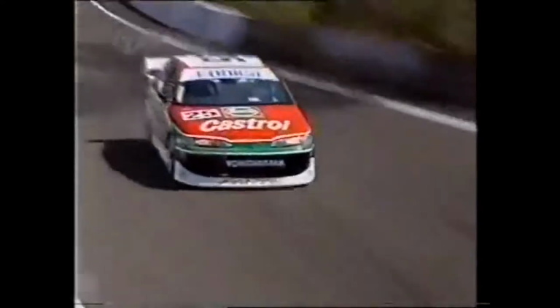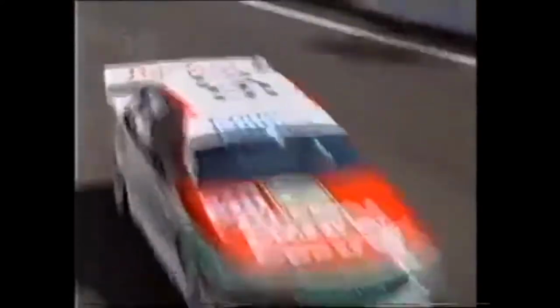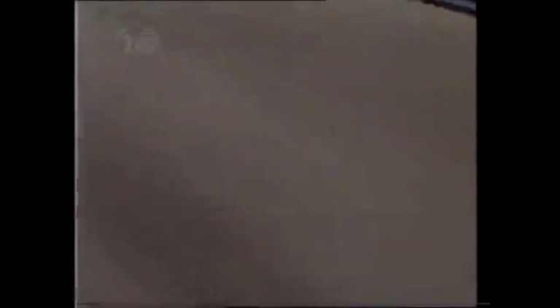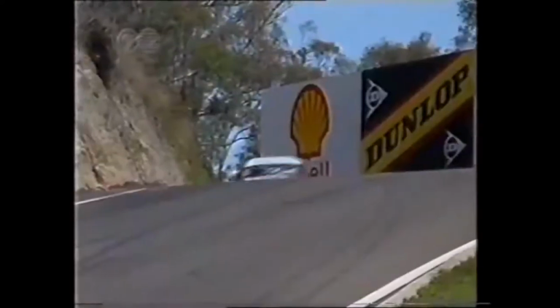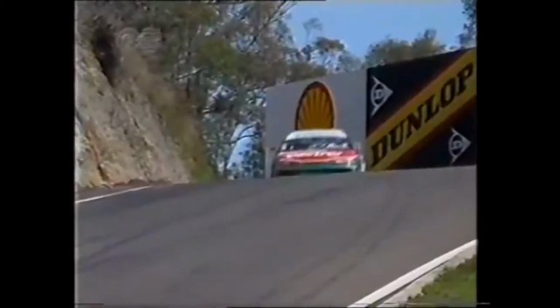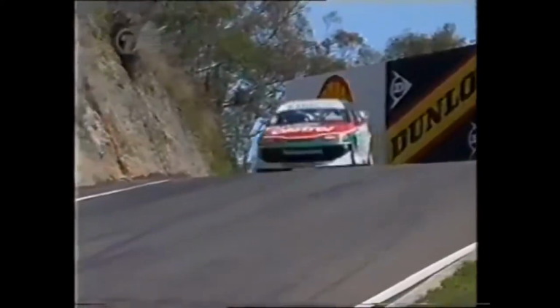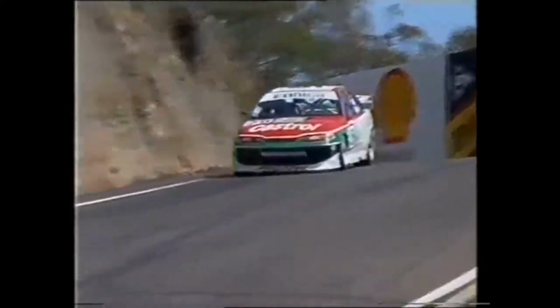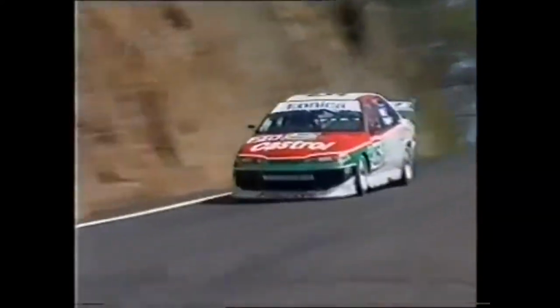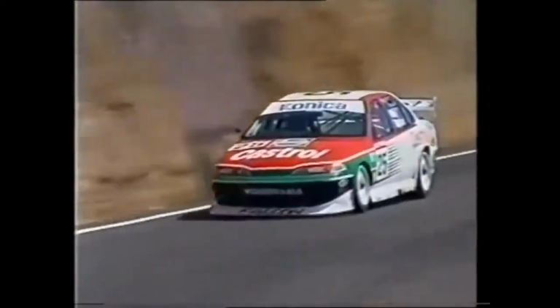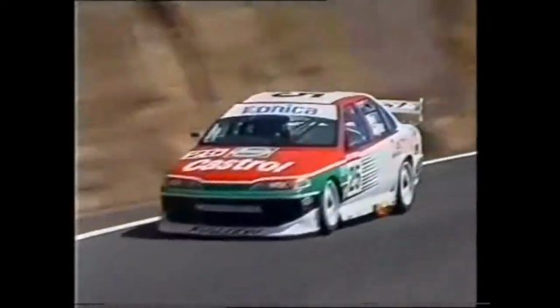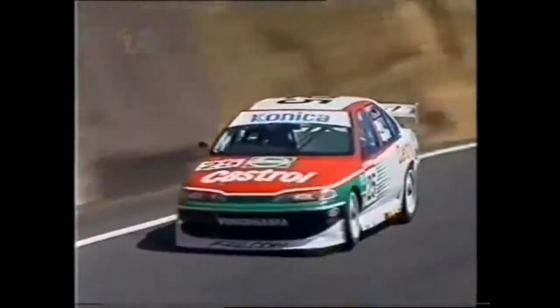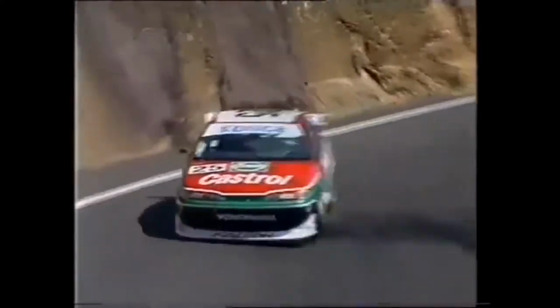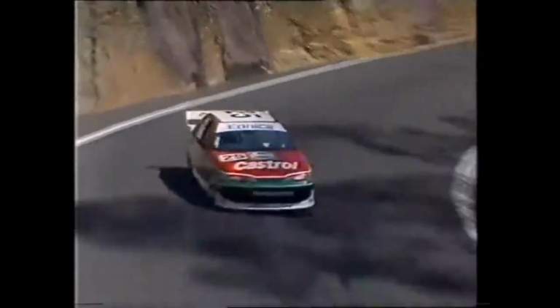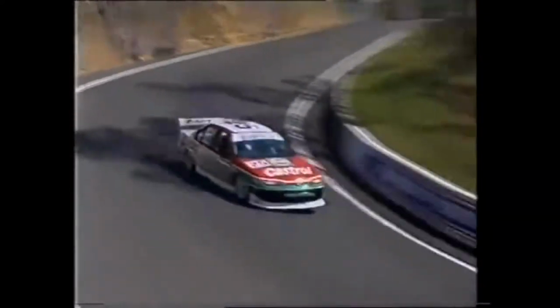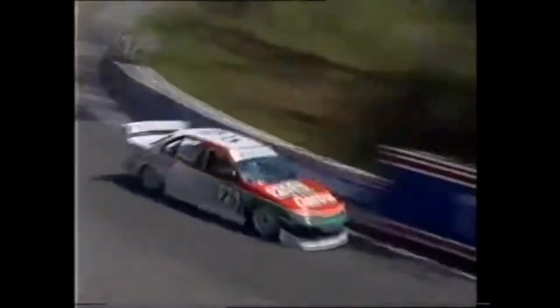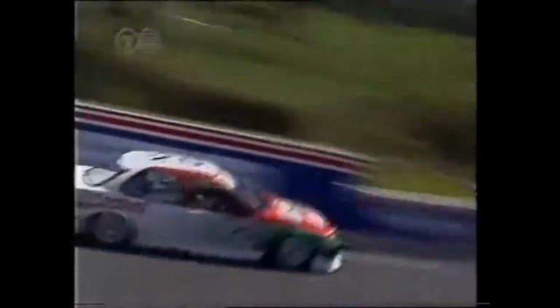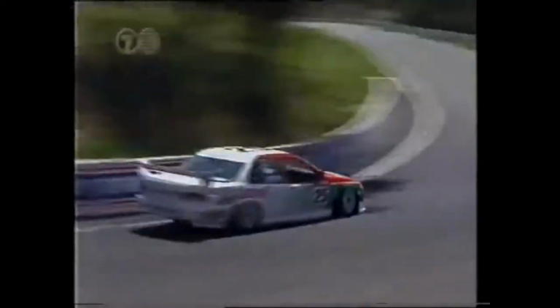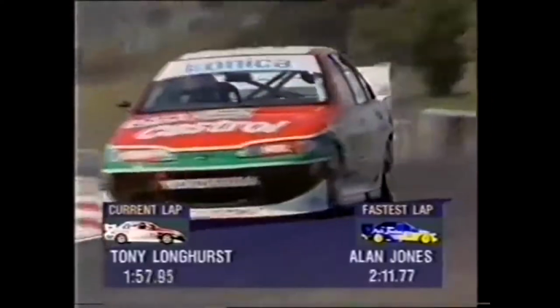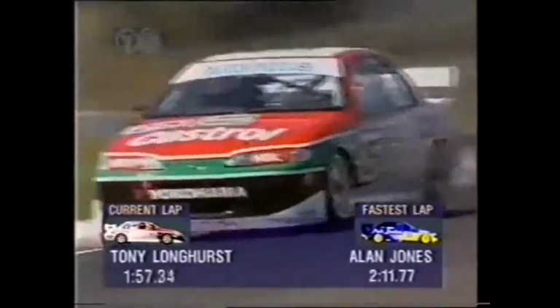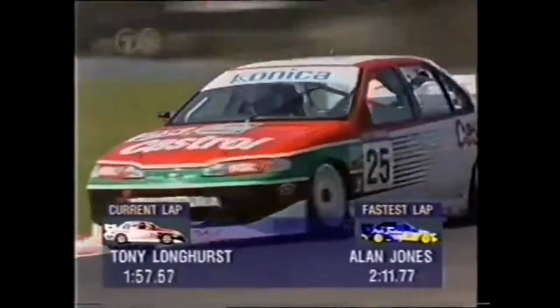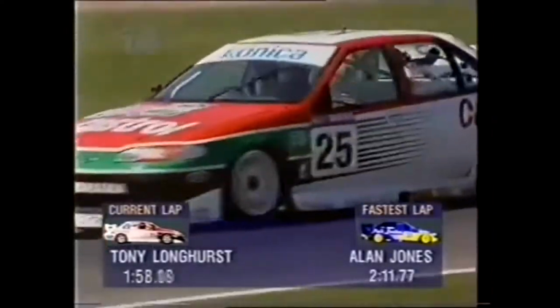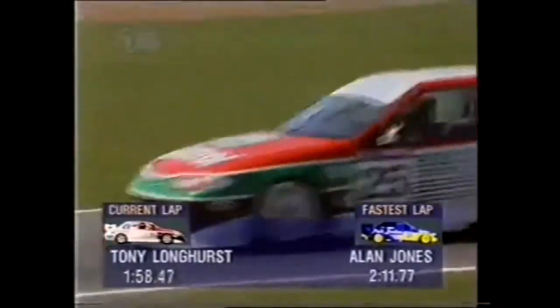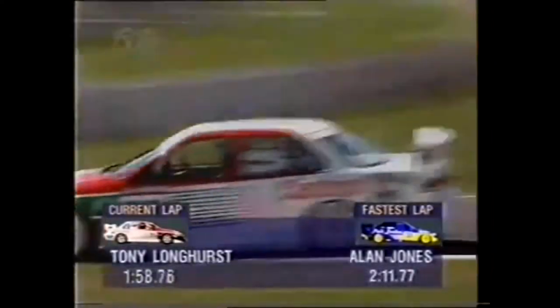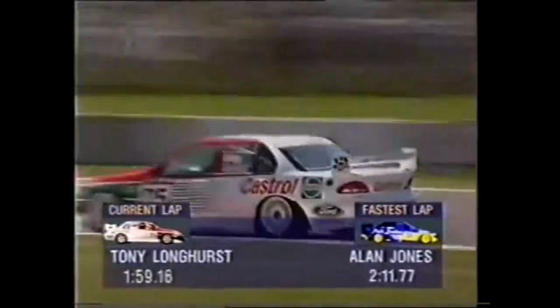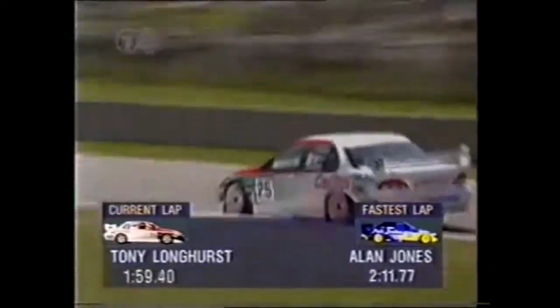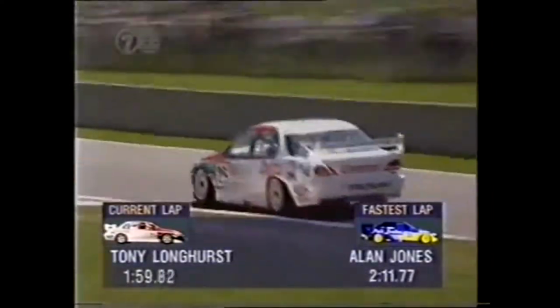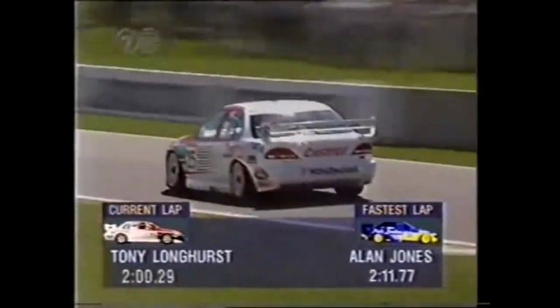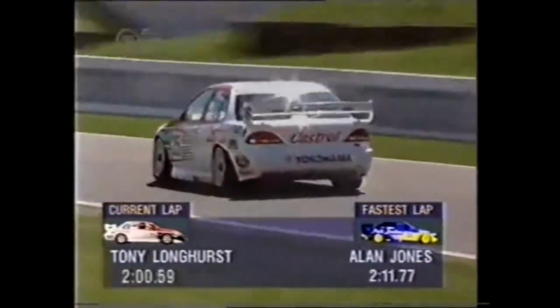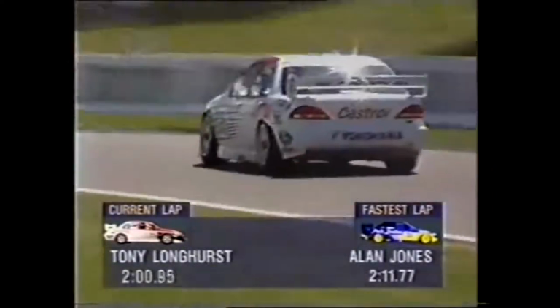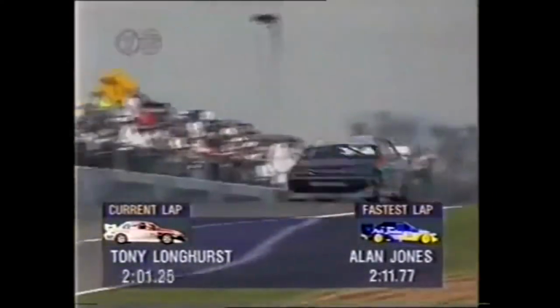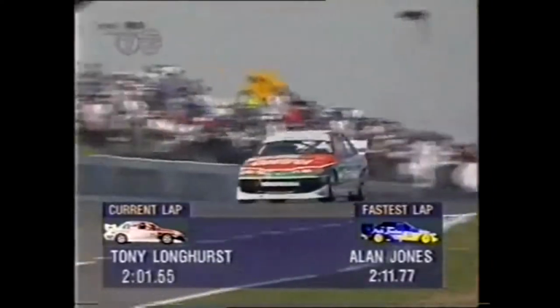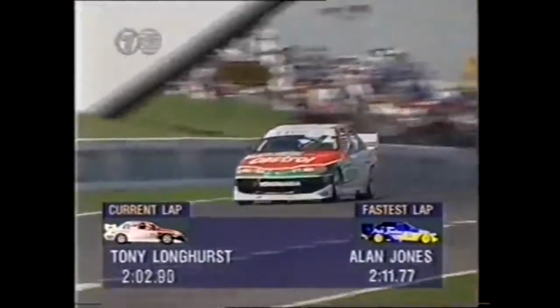Only a small team, Castrol Ford, but very effective. Barry Seaton coming on board this year to build the engines. The time he's got to beat is 2:11.7 — Alan Jones currently at the top of the timesheets.